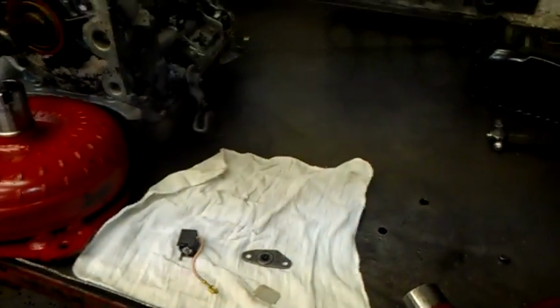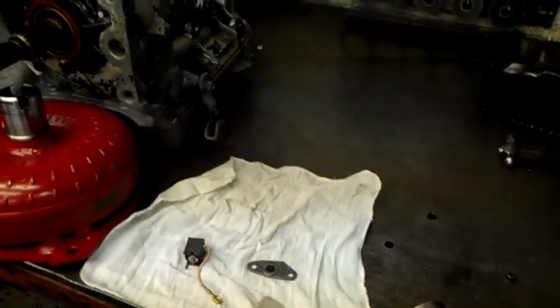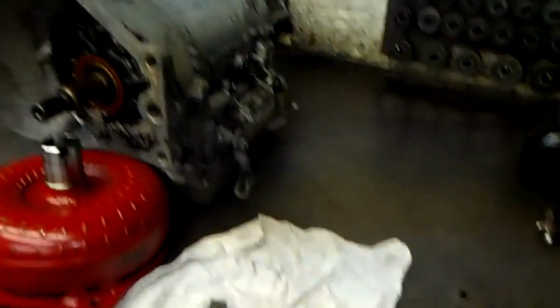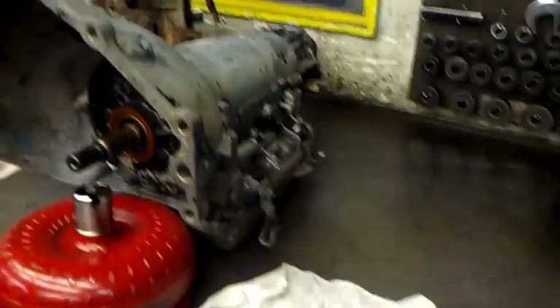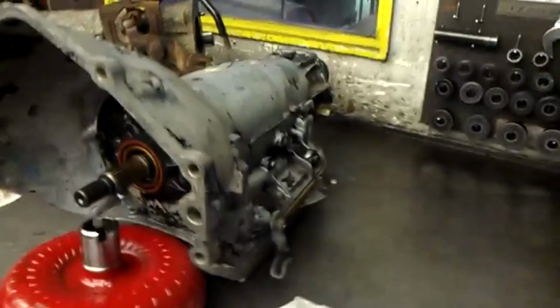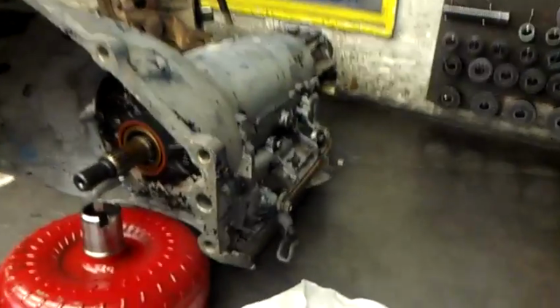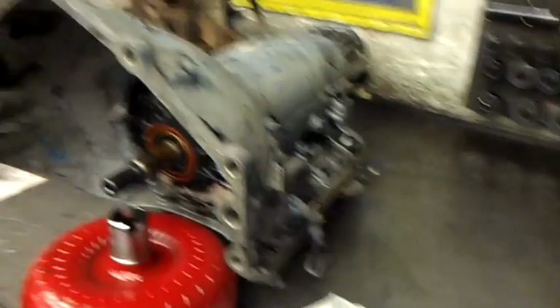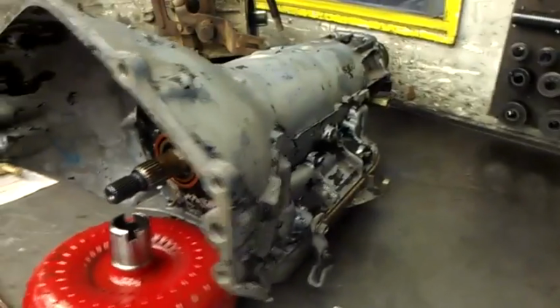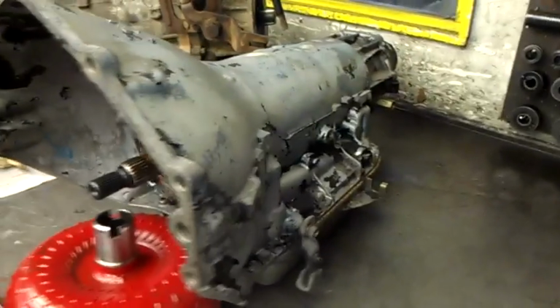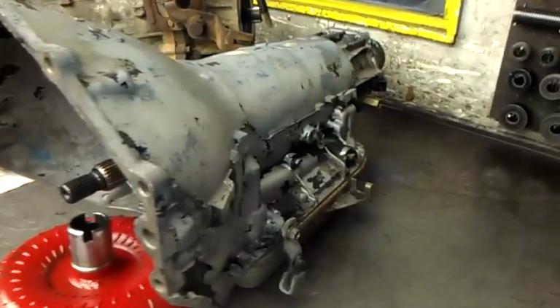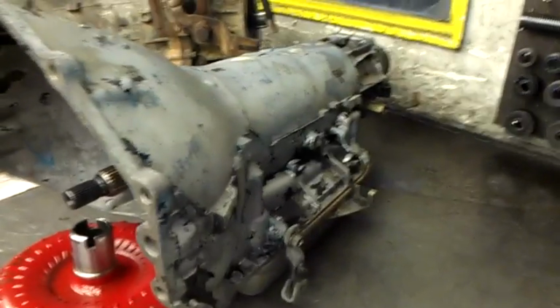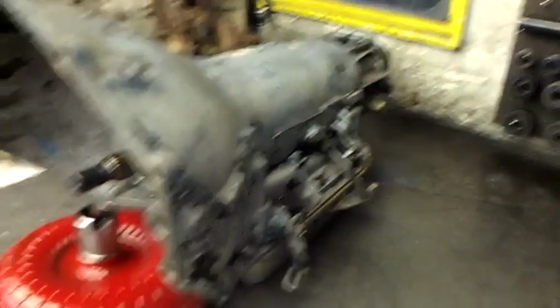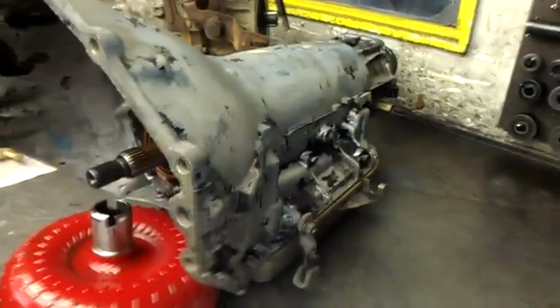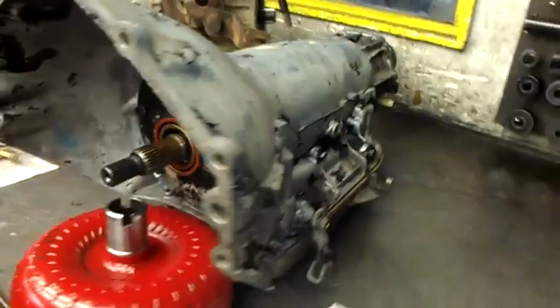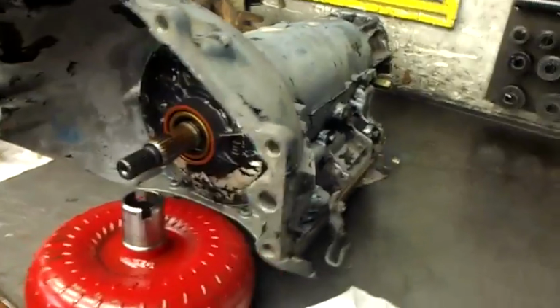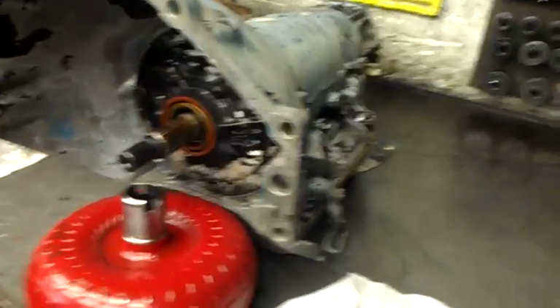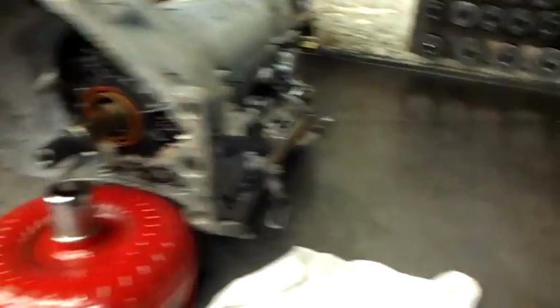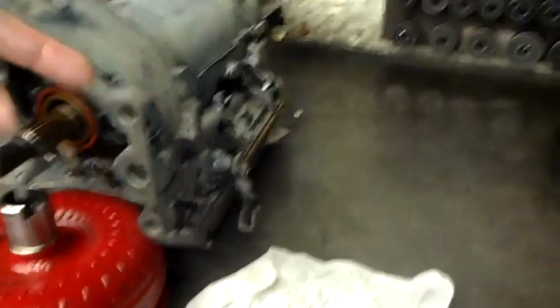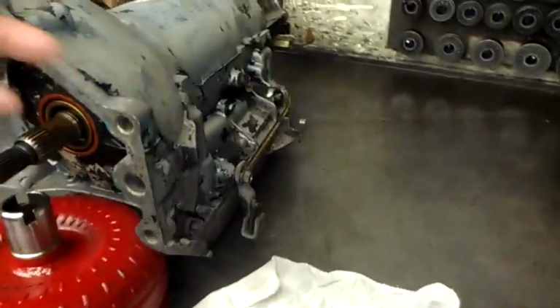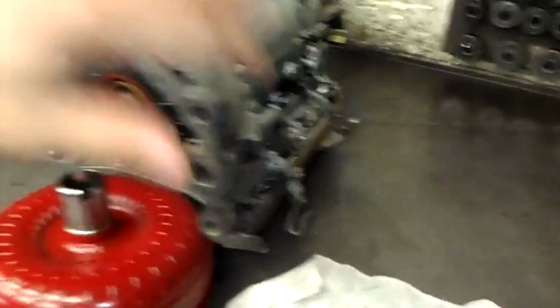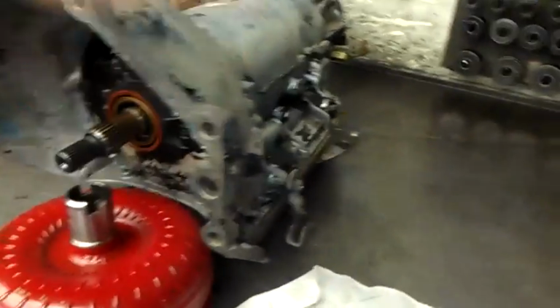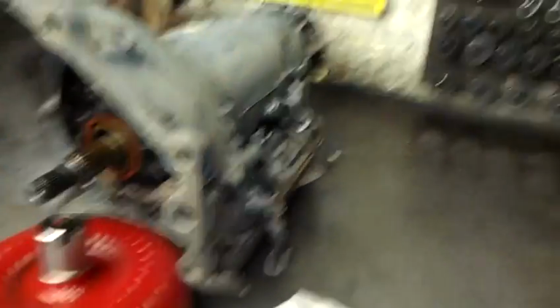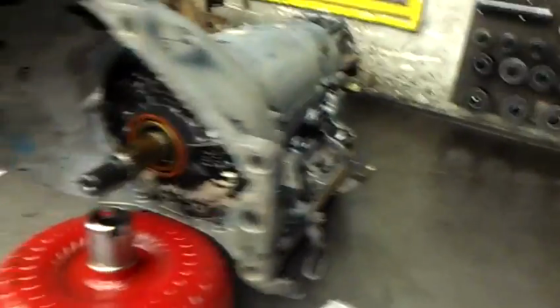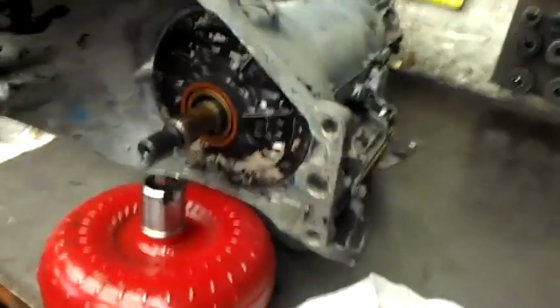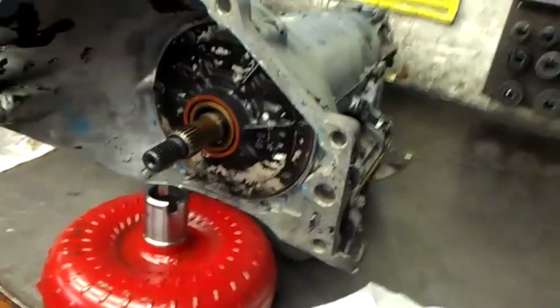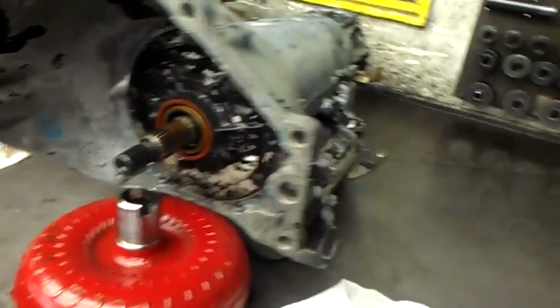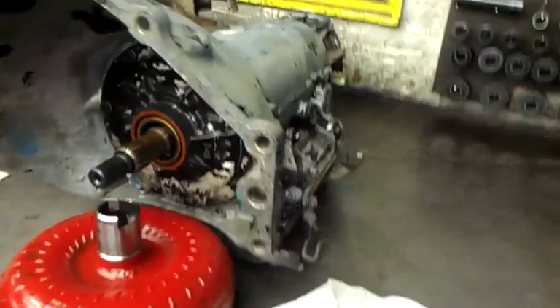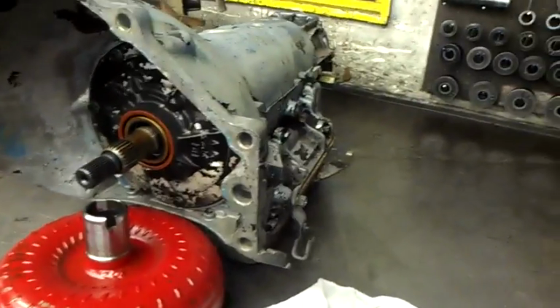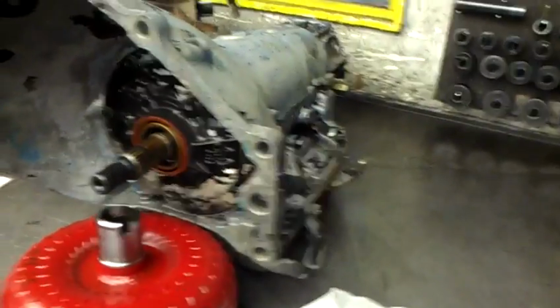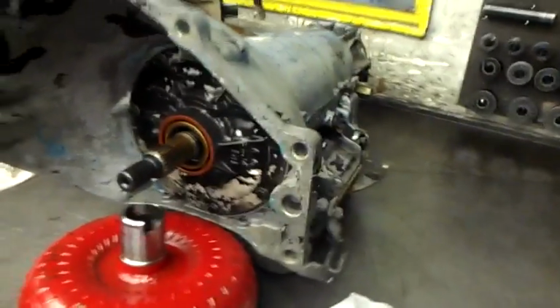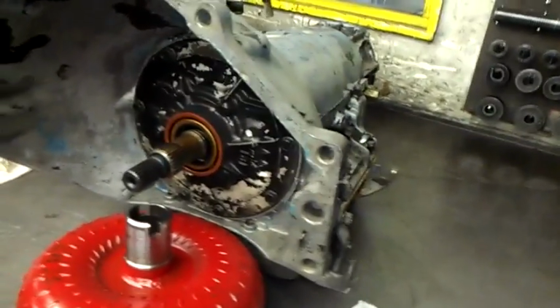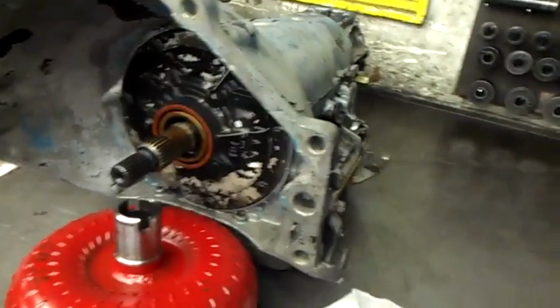Okay guys, so here I have a Turbo Hydromatic 400. I just got done with it. It still needs a paint job — going to paint it nice and pretty.